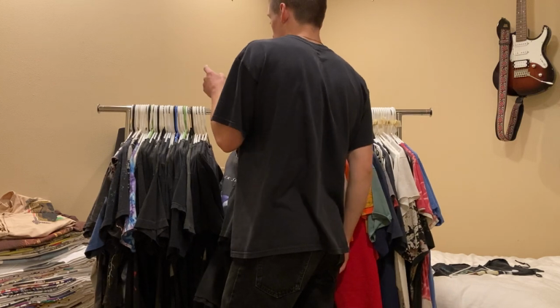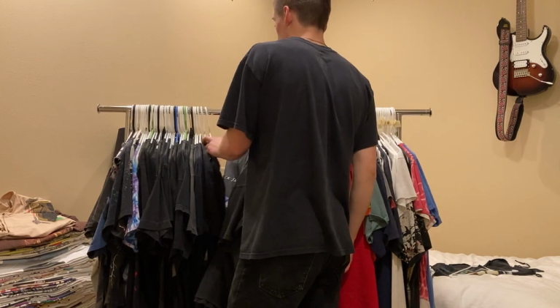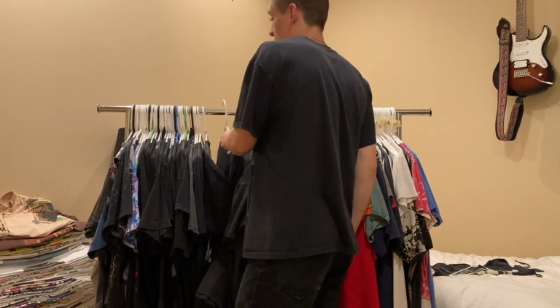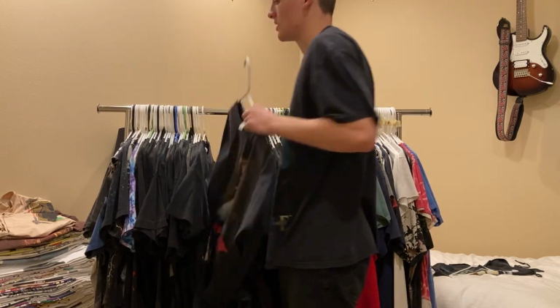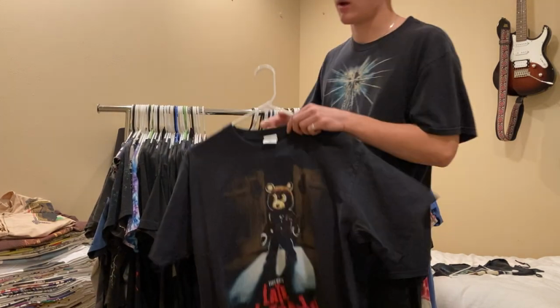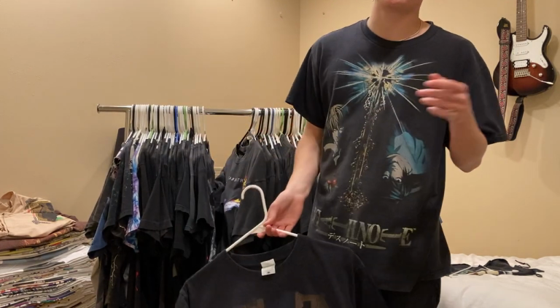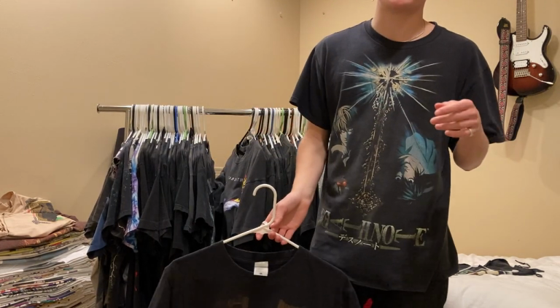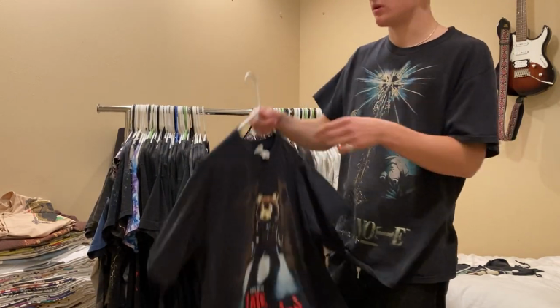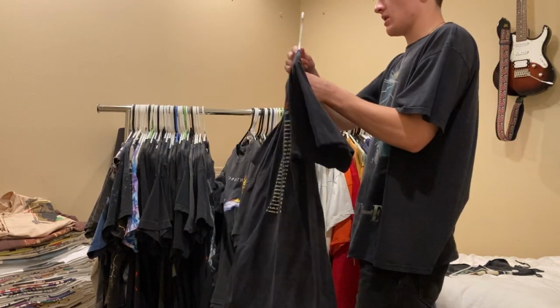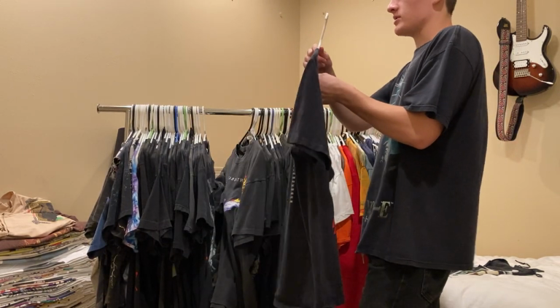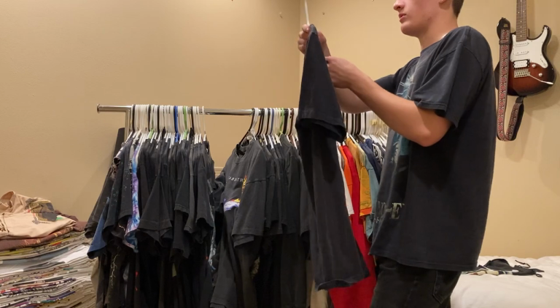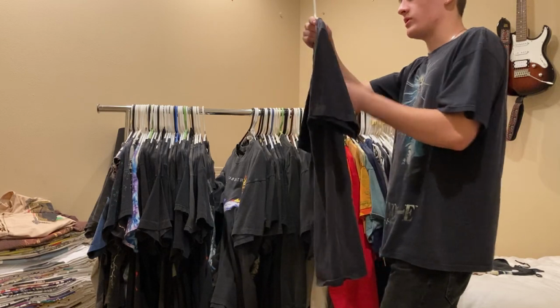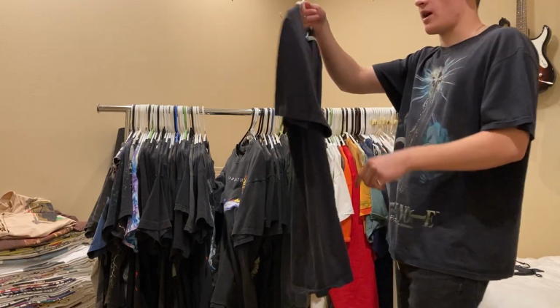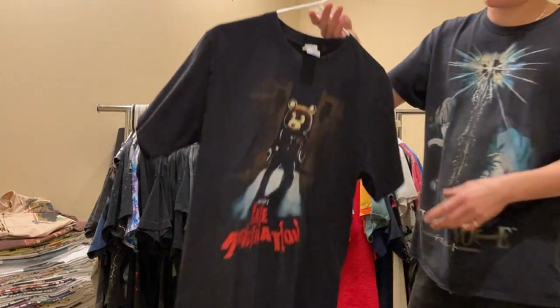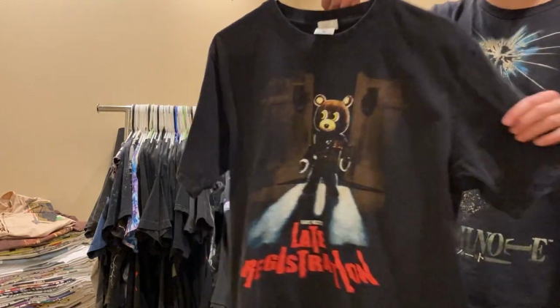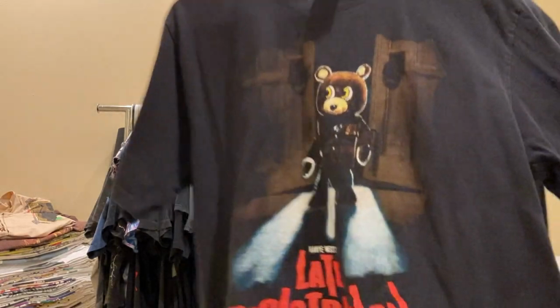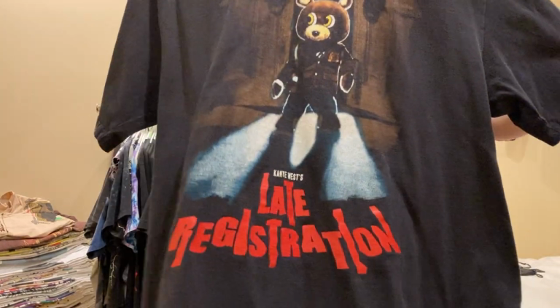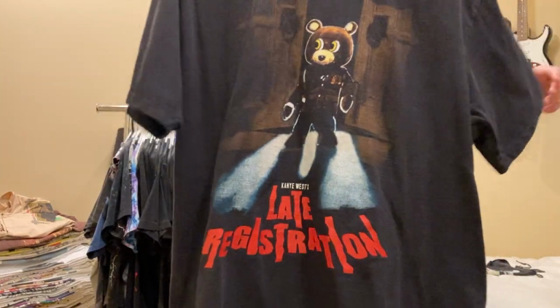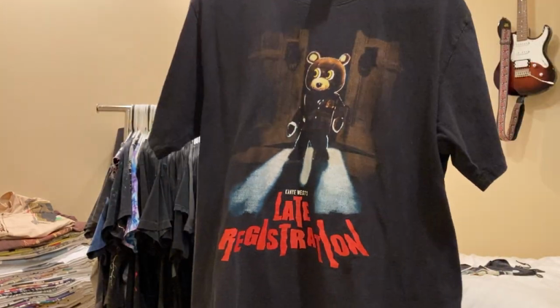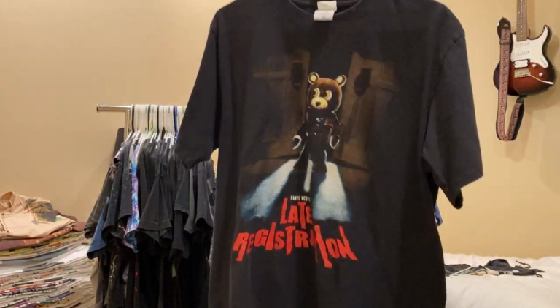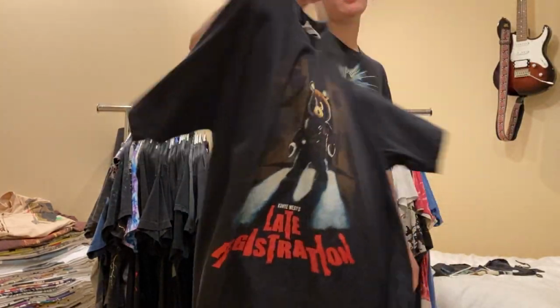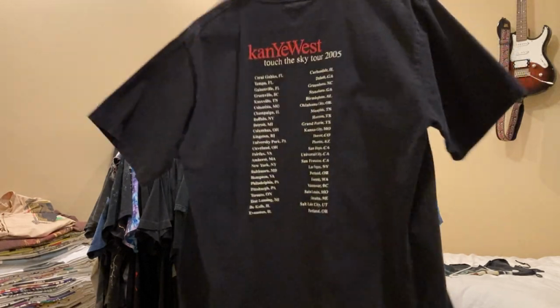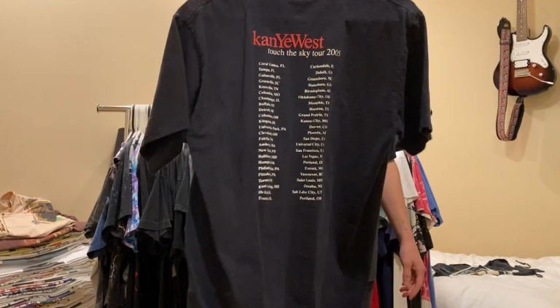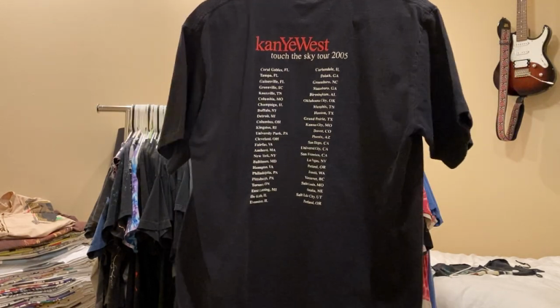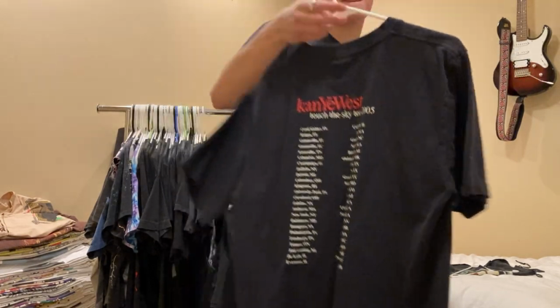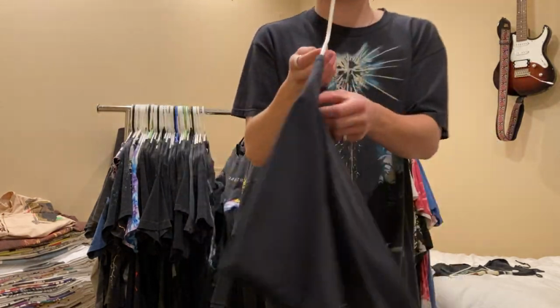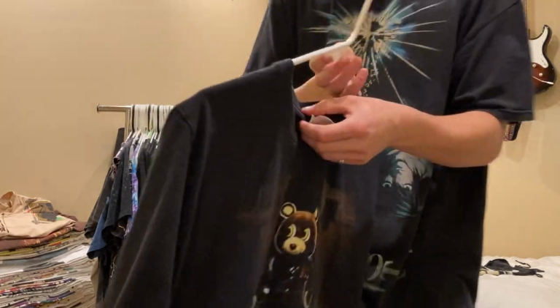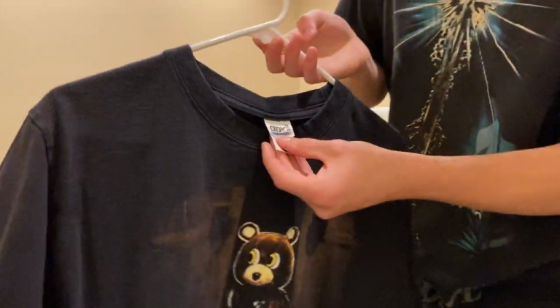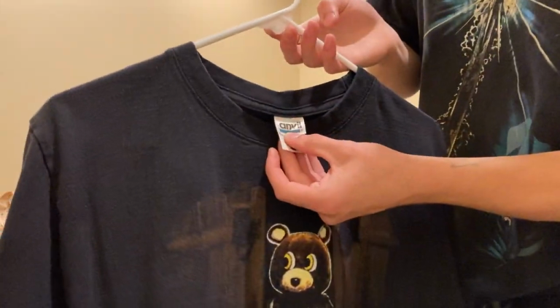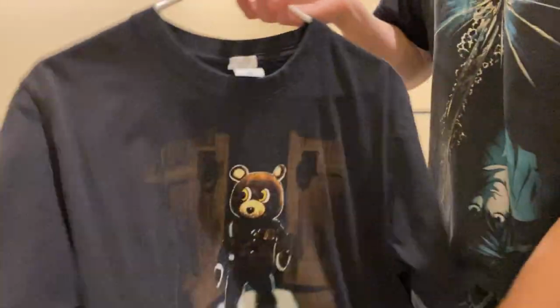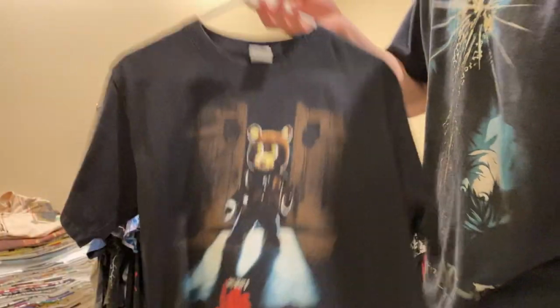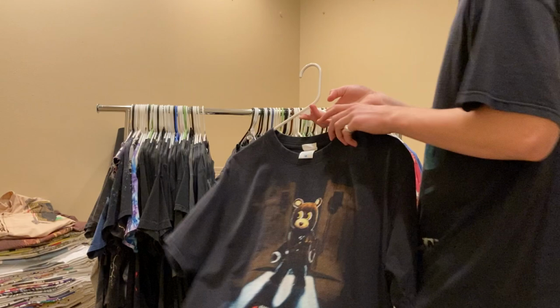Next up is my favorite Kanye tee. I have a bunch of the newer ones, but I think this is the oldest one I have. This is Kanye West Late Registration 2005 Touch the Sky Tour, size medium. This one's not for sale.